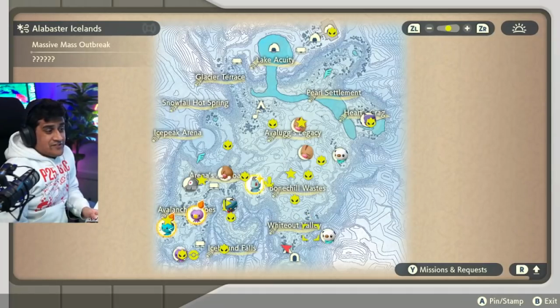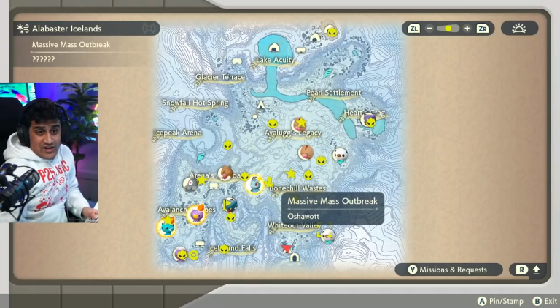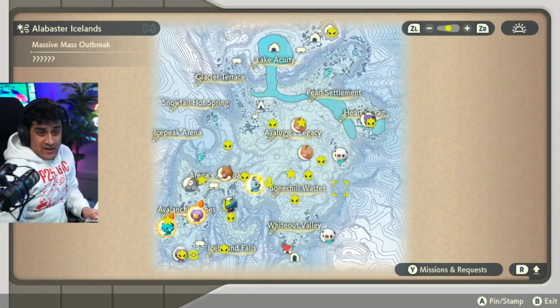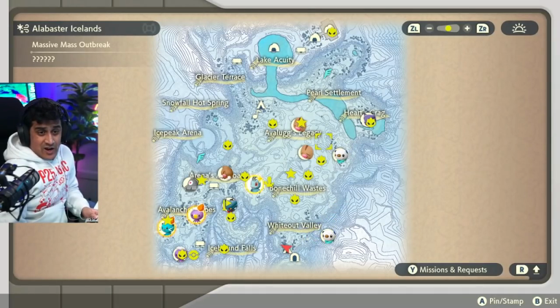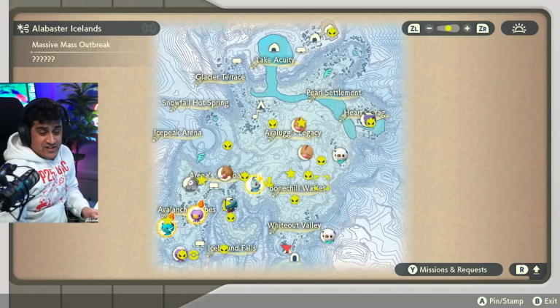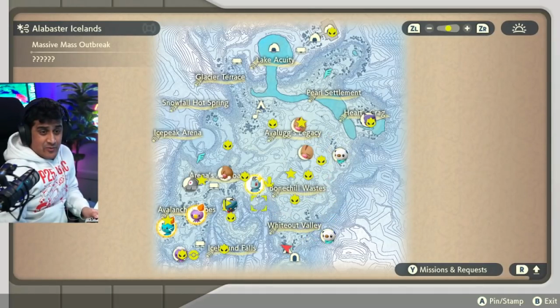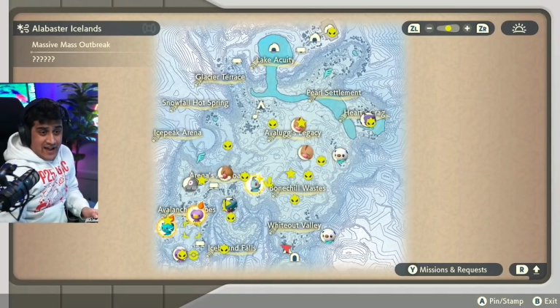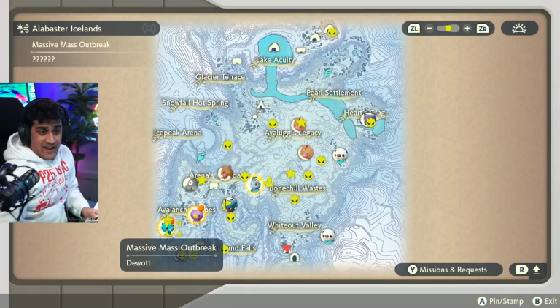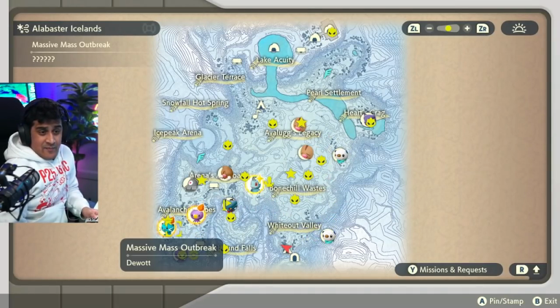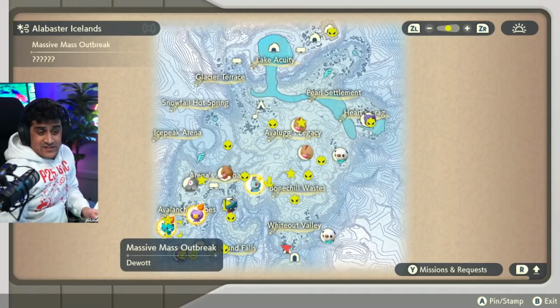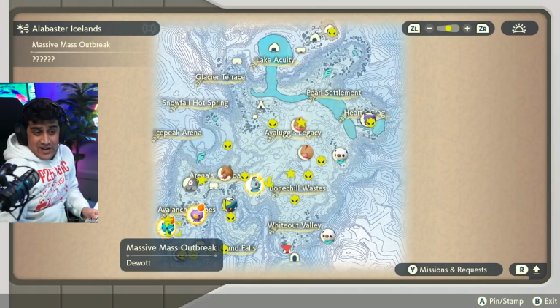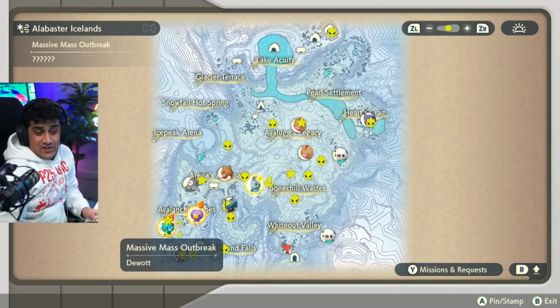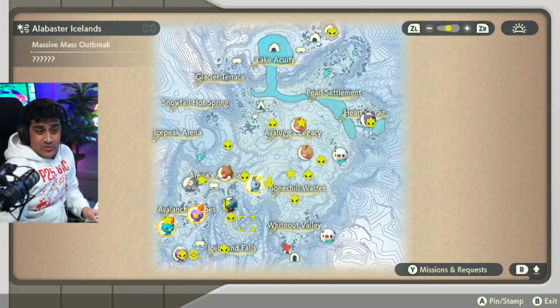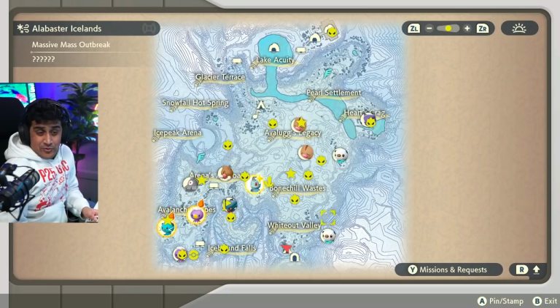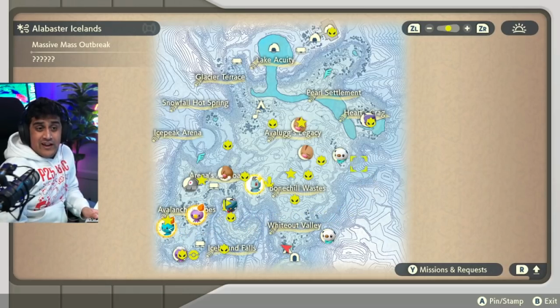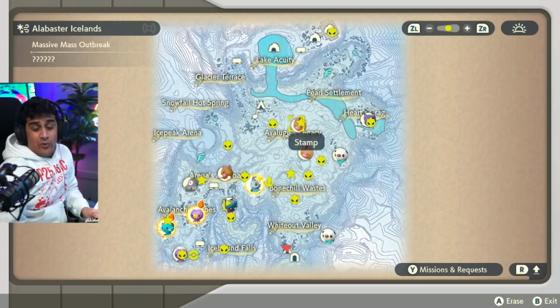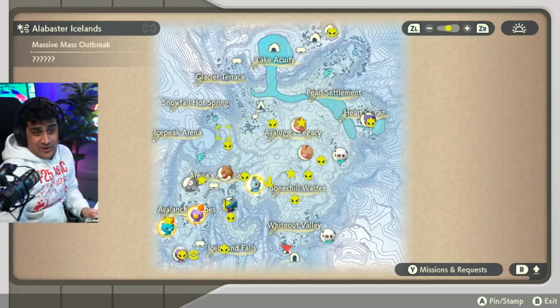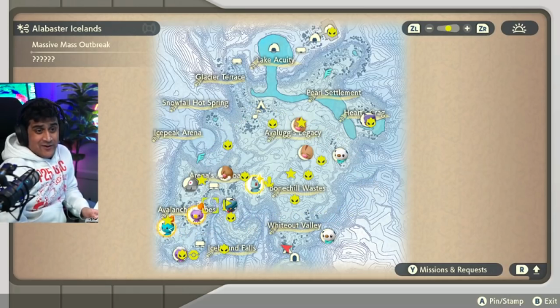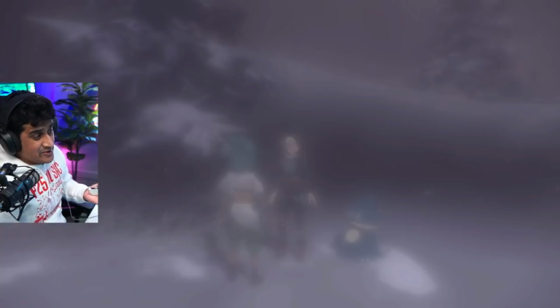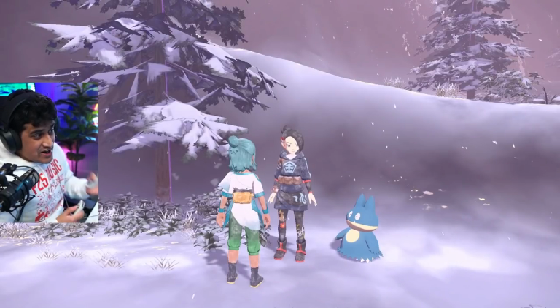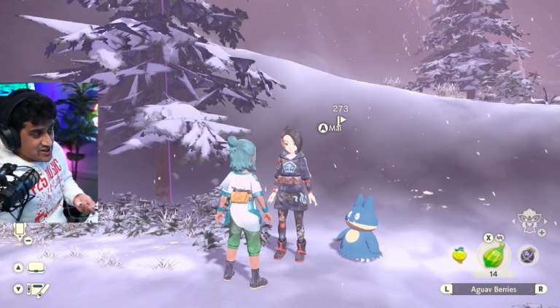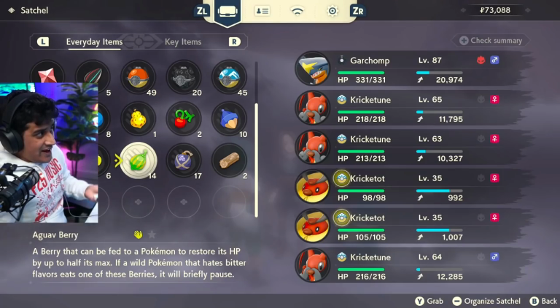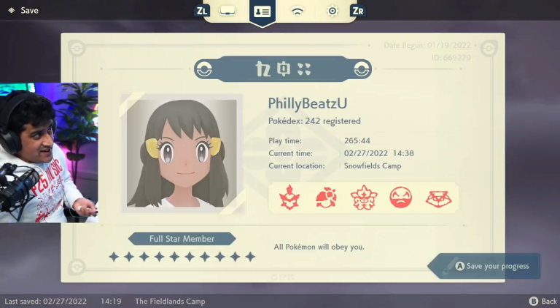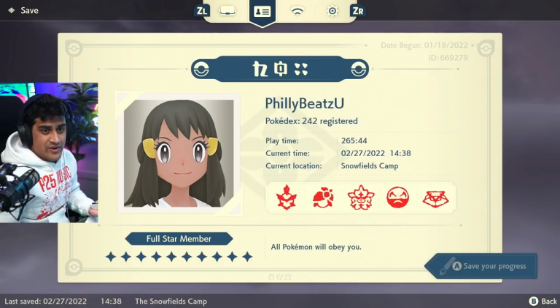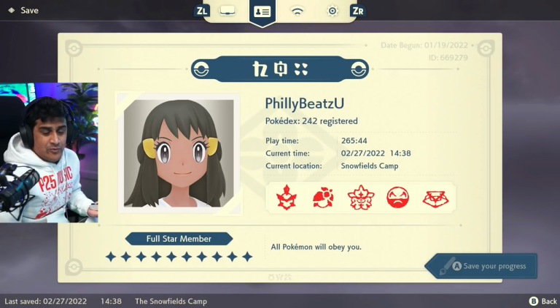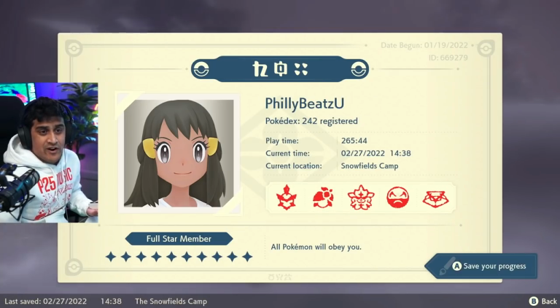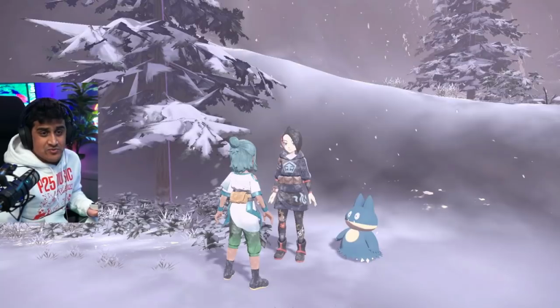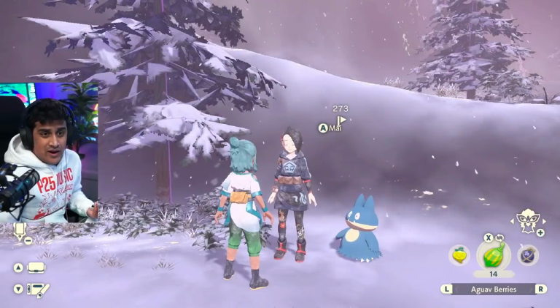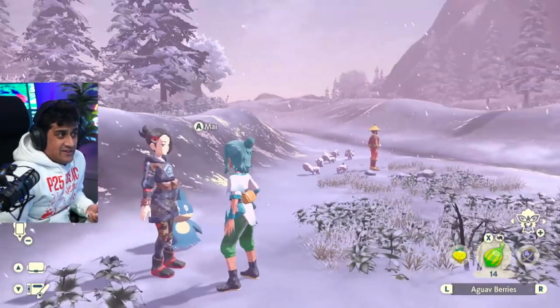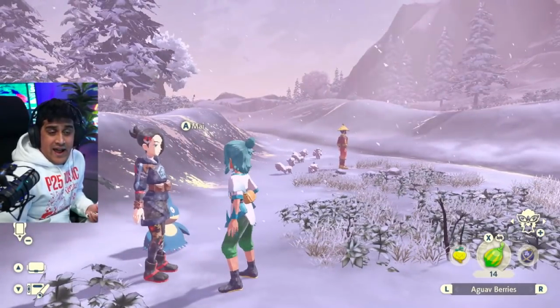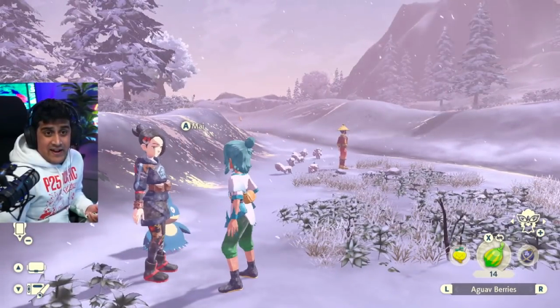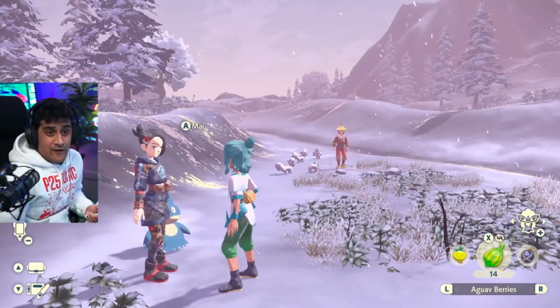We have two Oshawott mass outbreaks here and a massive mass outbreak as well — so we have three of the water starter here. Again, you can't chain these, so you're going to have to save right when you get there, once you figure out this is what you want, and then go ahead and have fun.